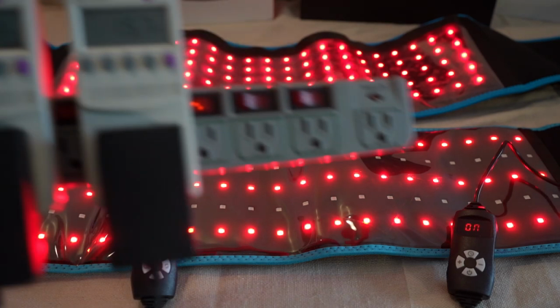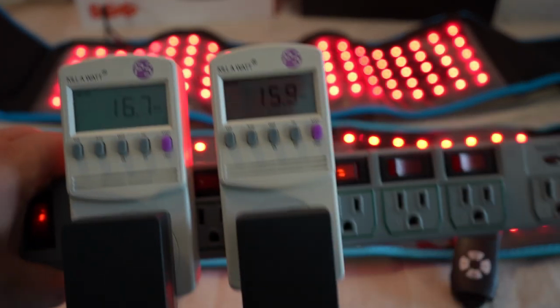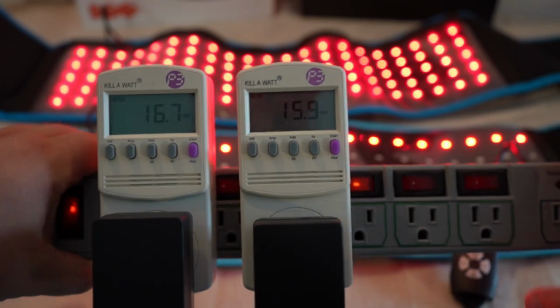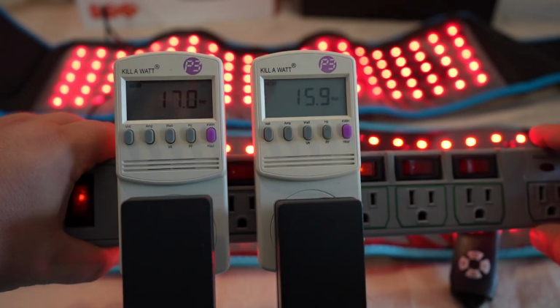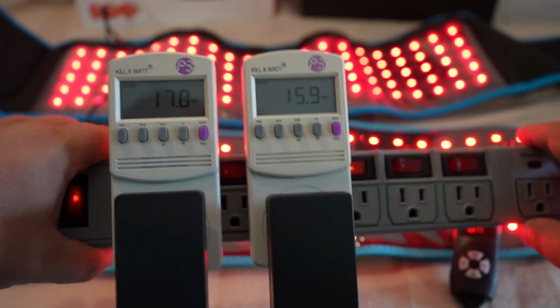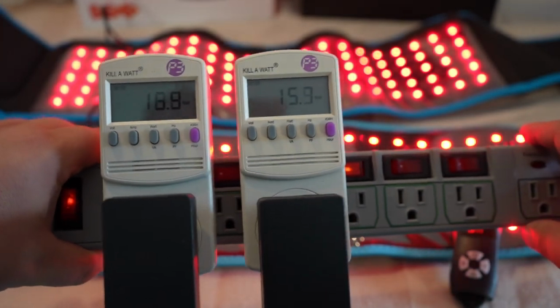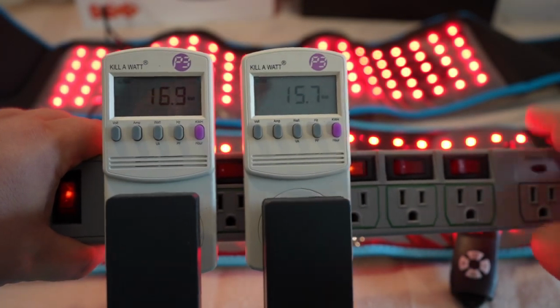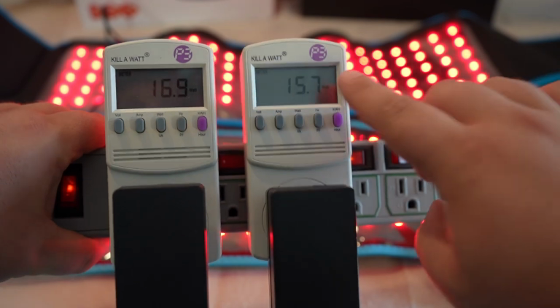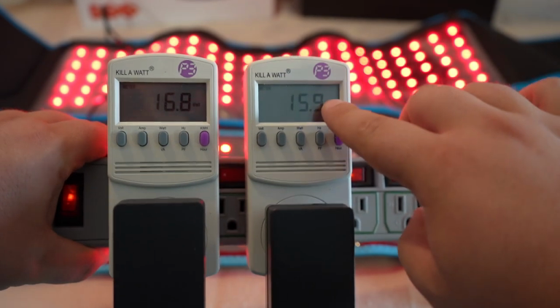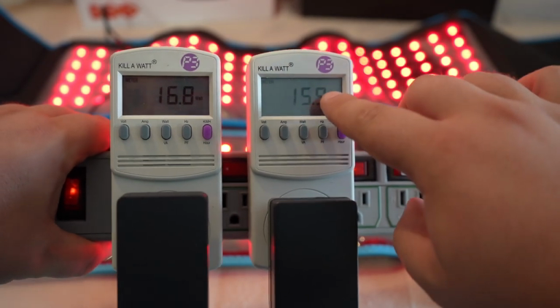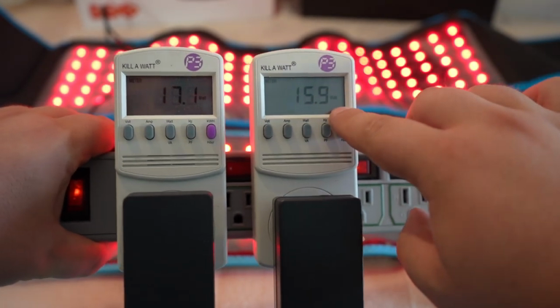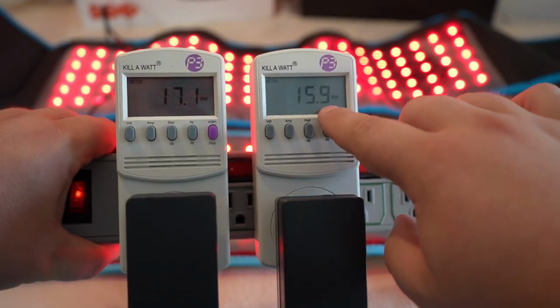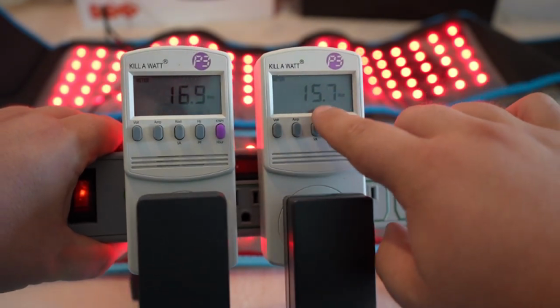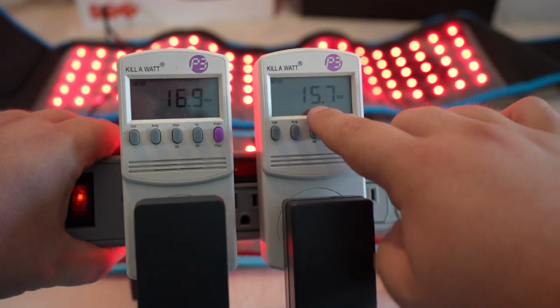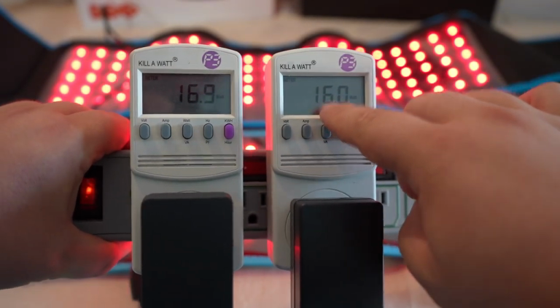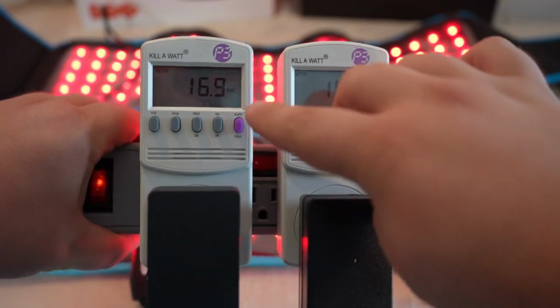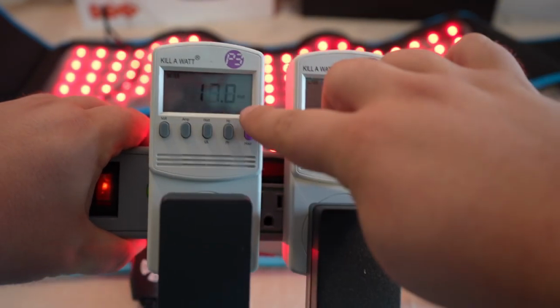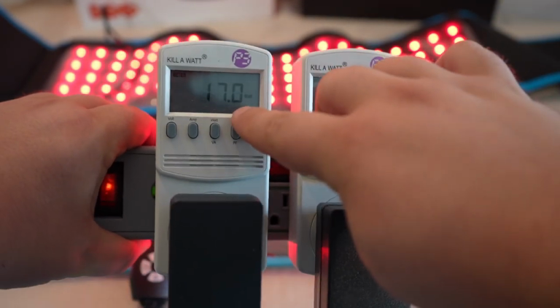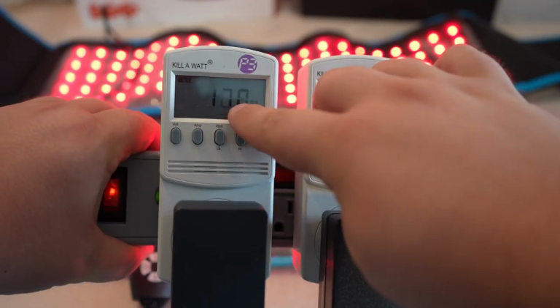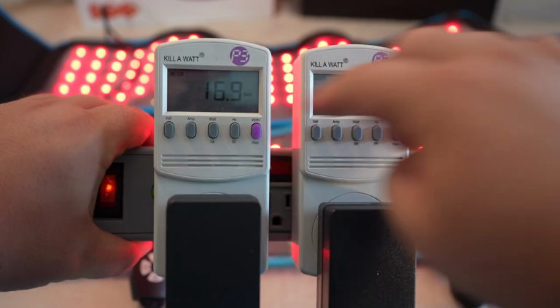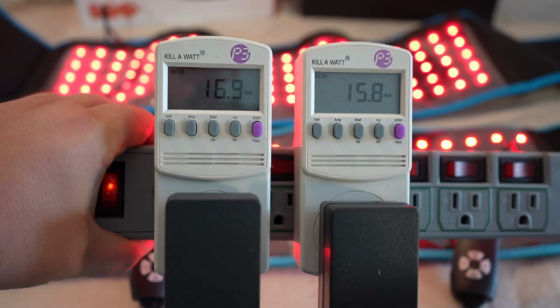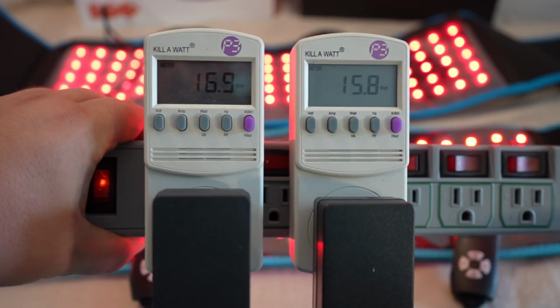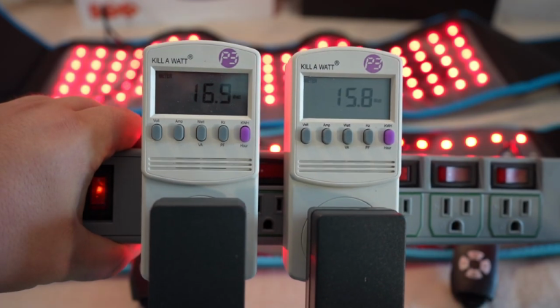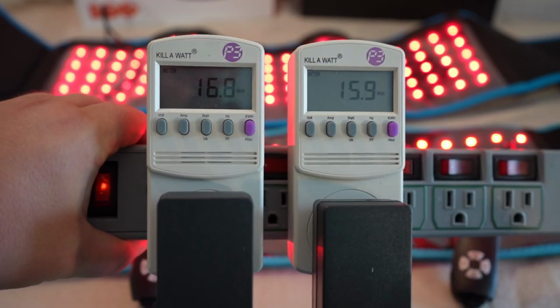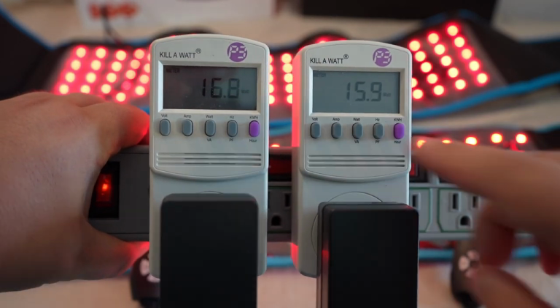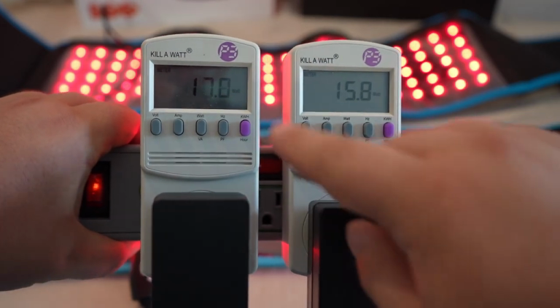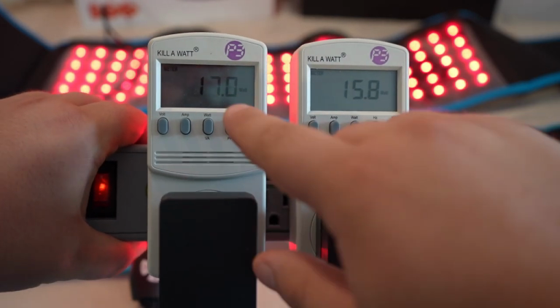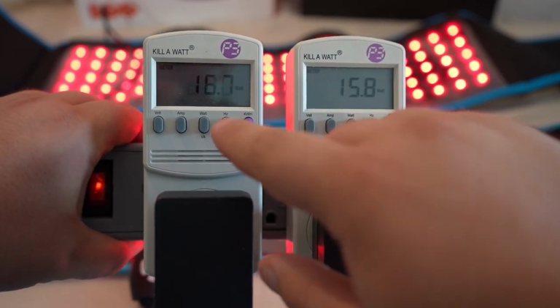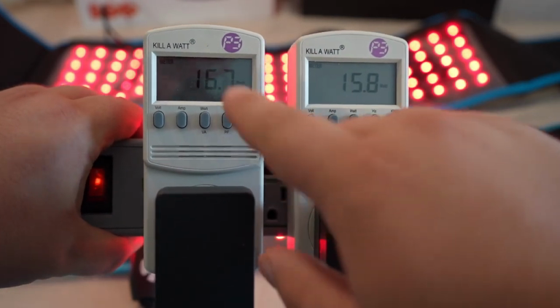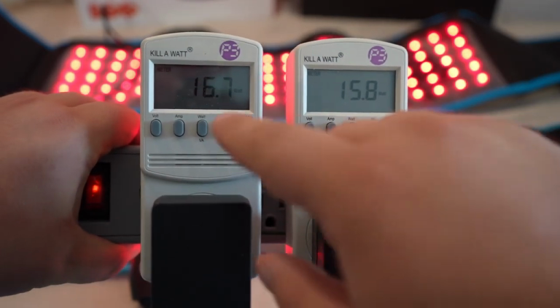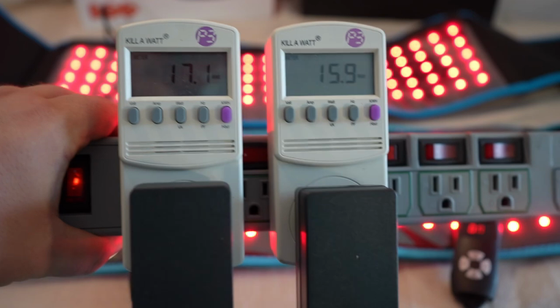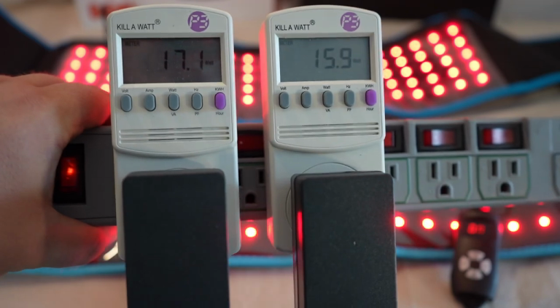With both kilowatt meters set up, the Motu is on the right at about 16 watts, and the Life Pro is on the left at about 17 watts — so you get one more watt out of the Life Pro.